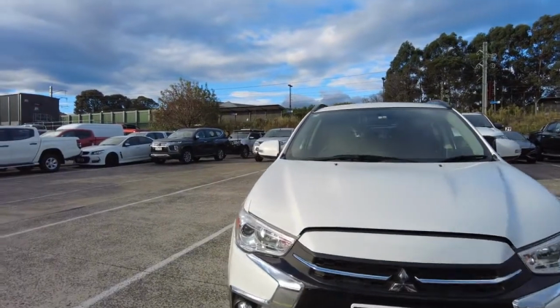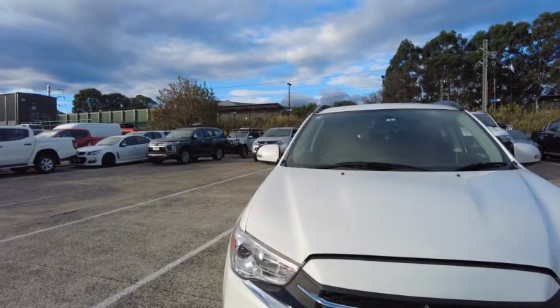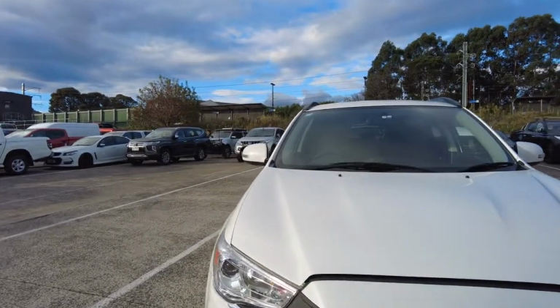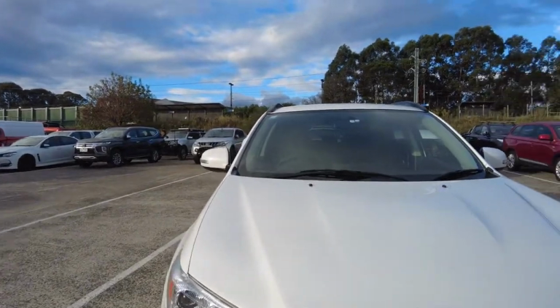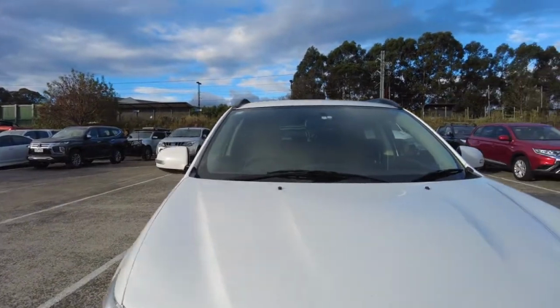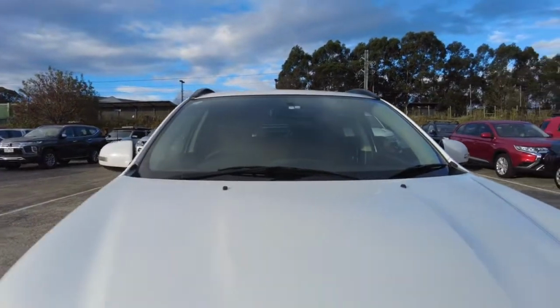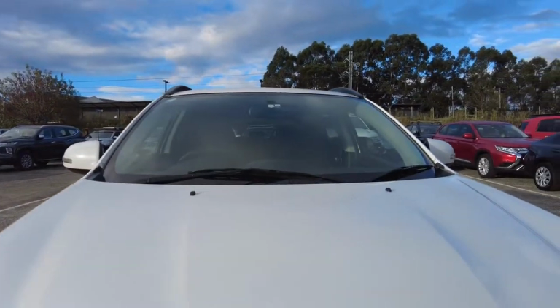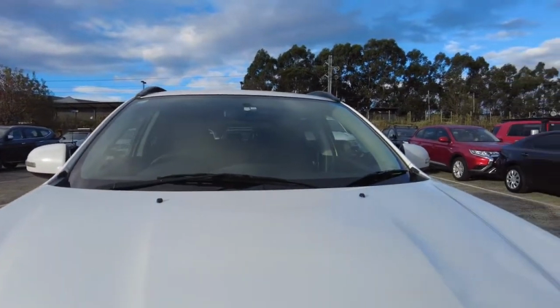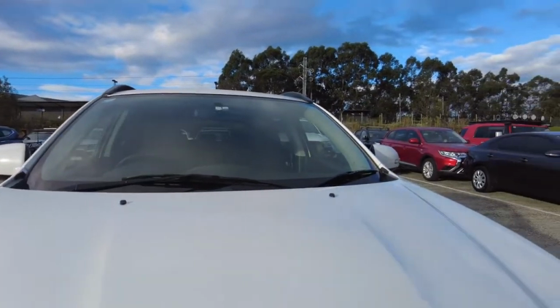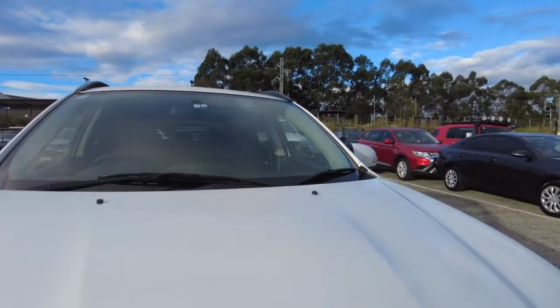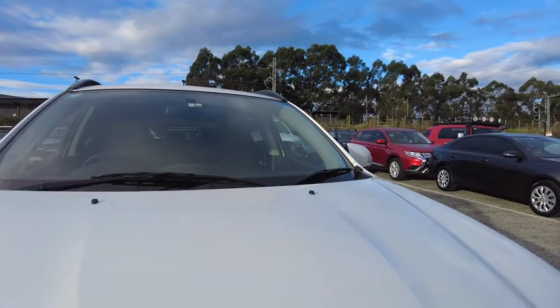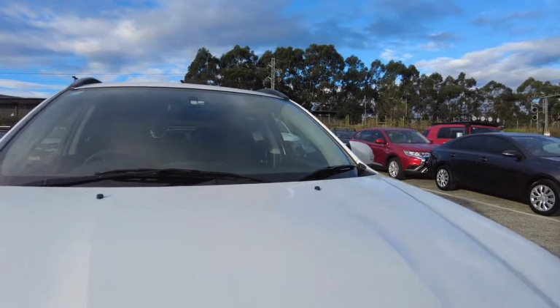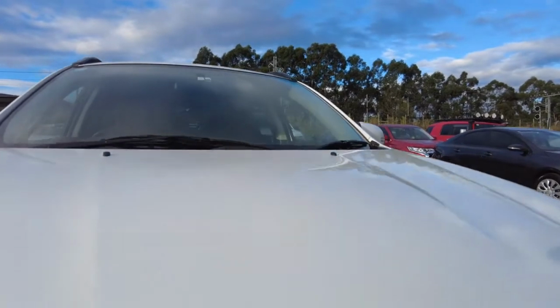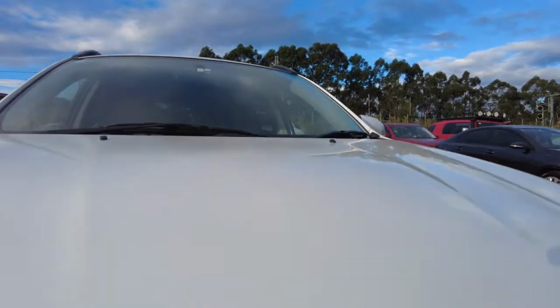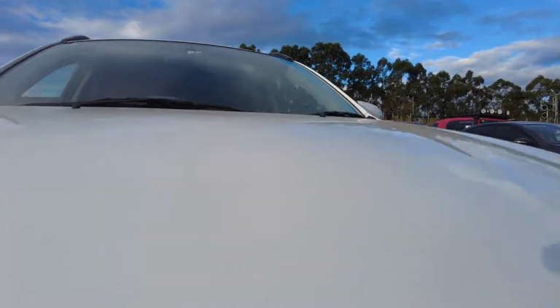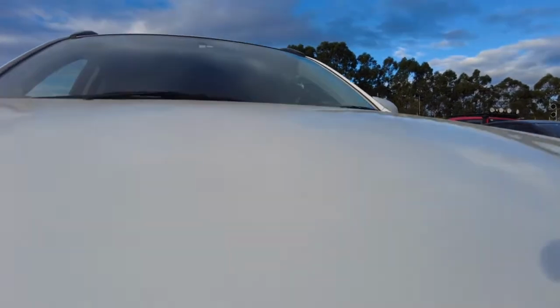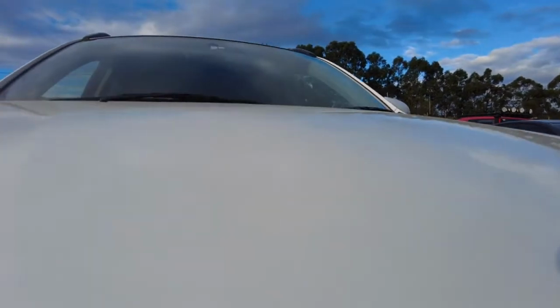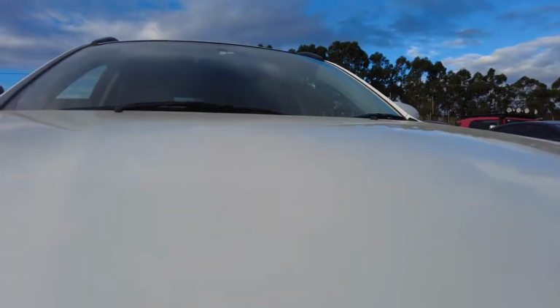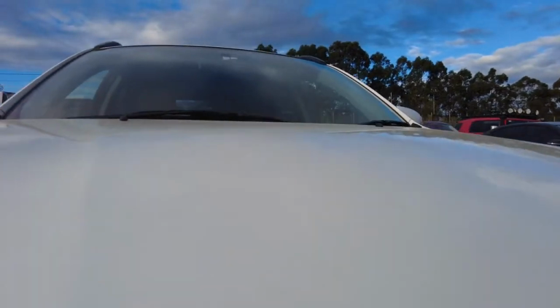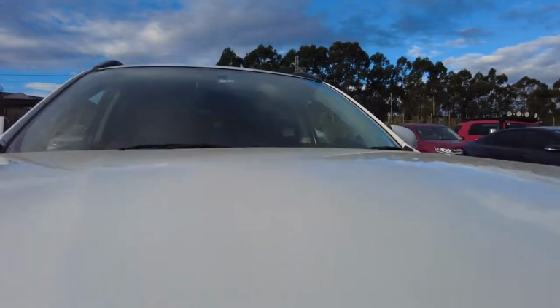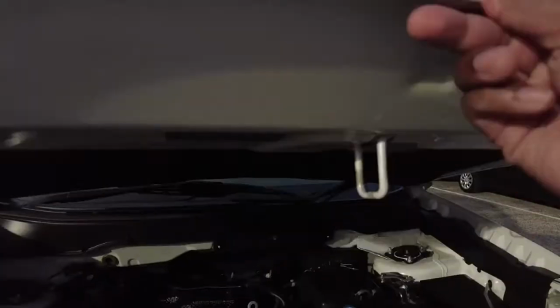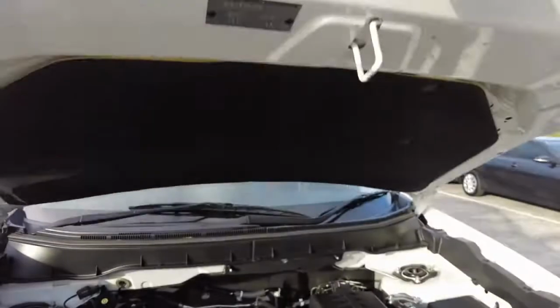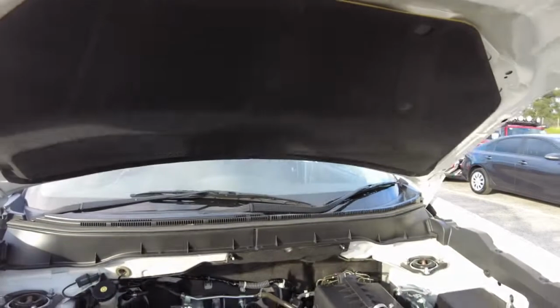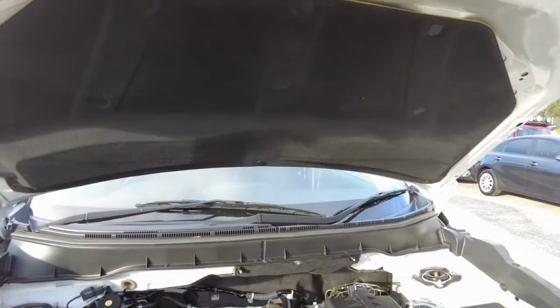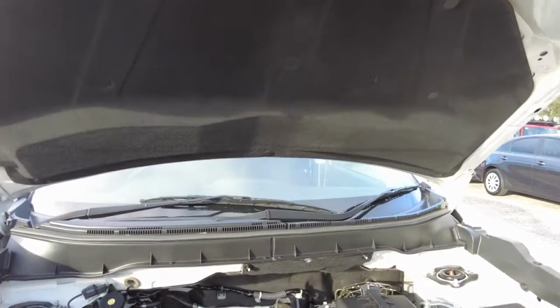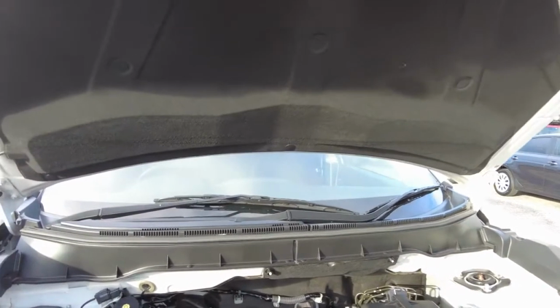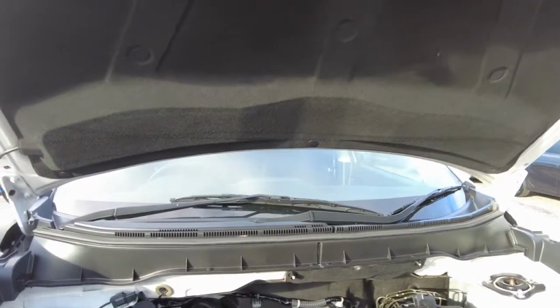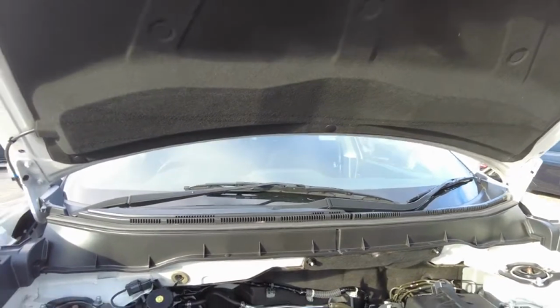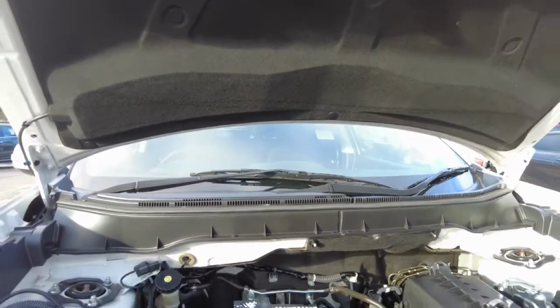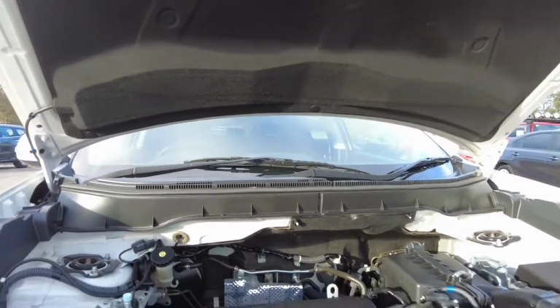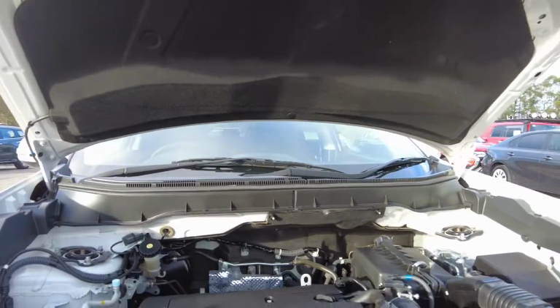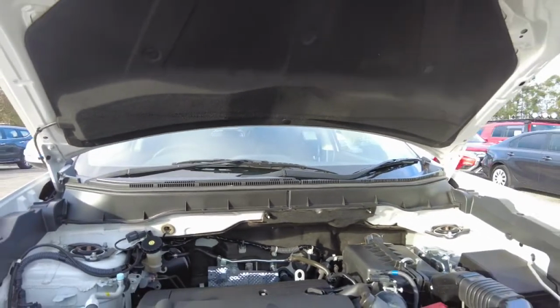I'll just quickly open the engine if you want to have a look. Quick view in there — it's a 2.0L engine, 110kW.